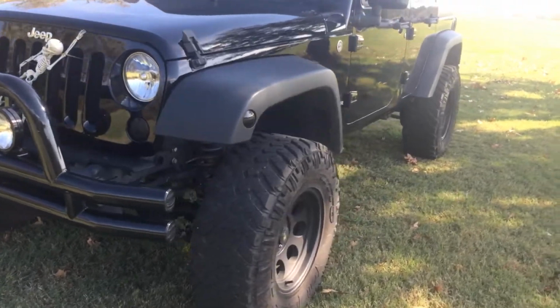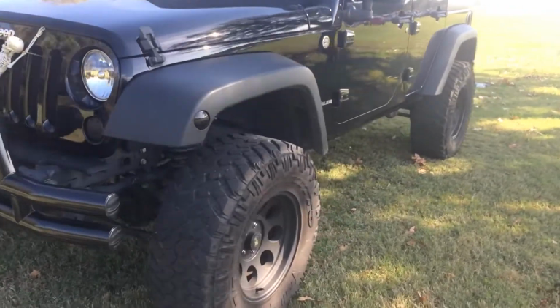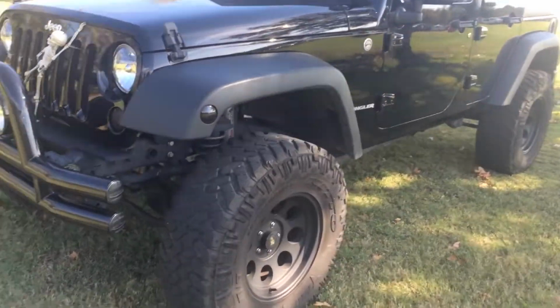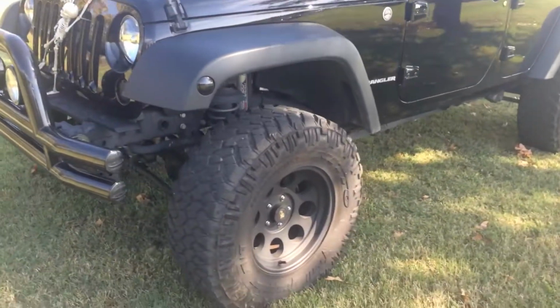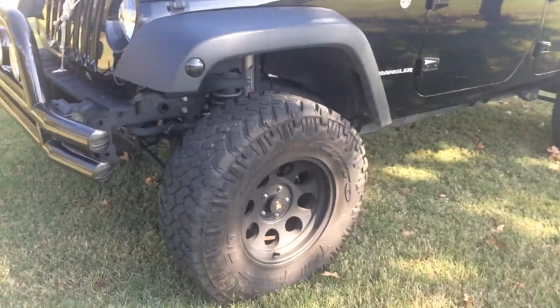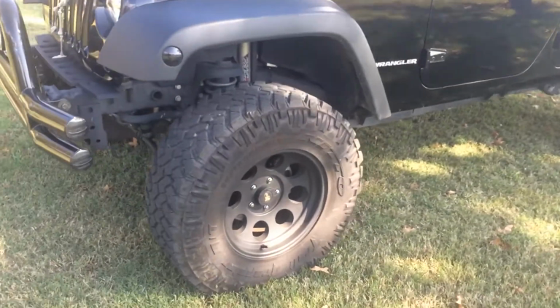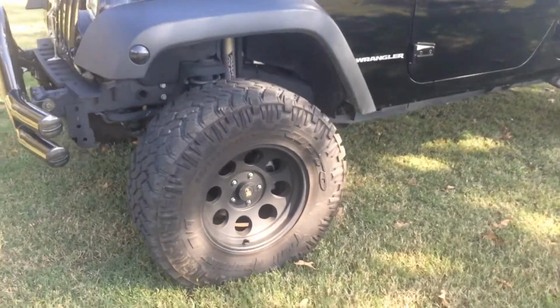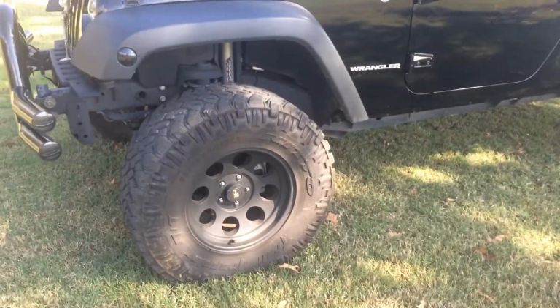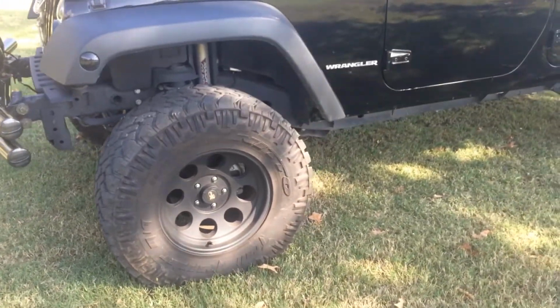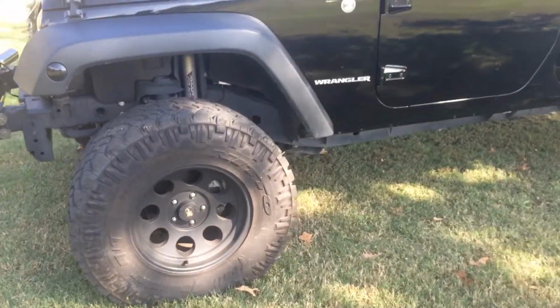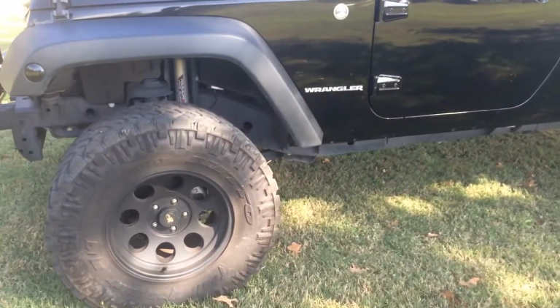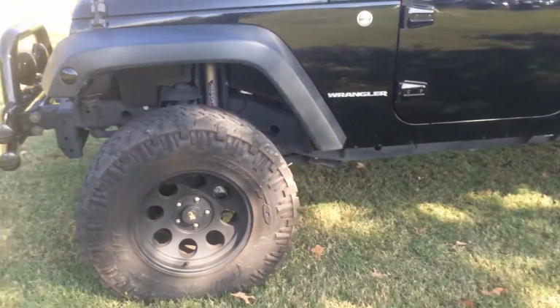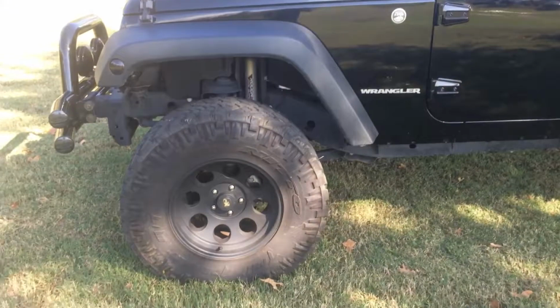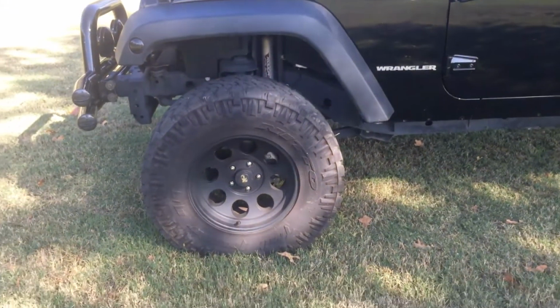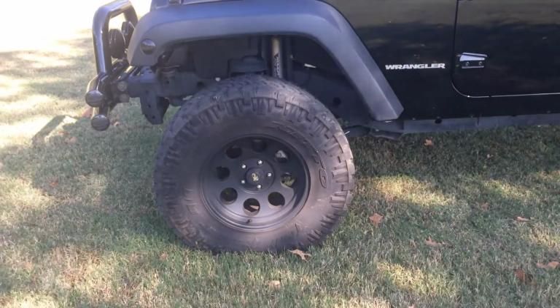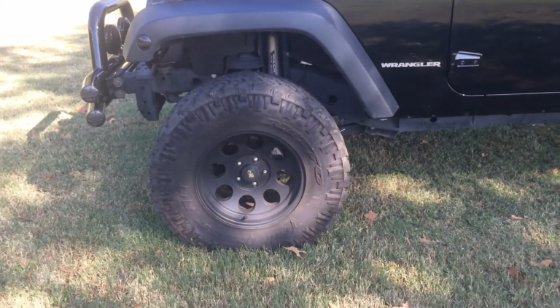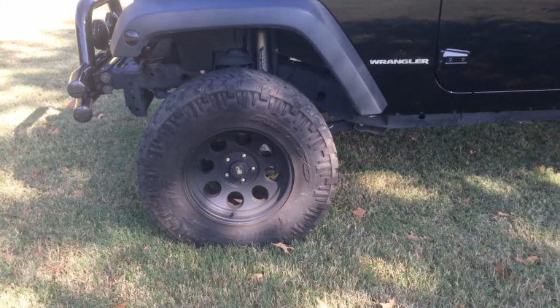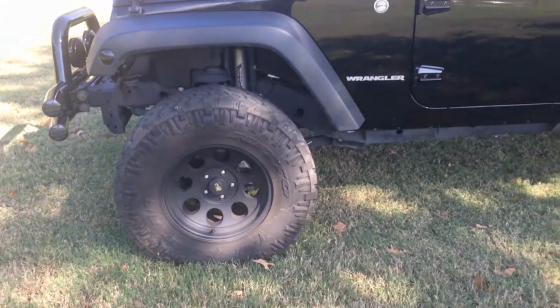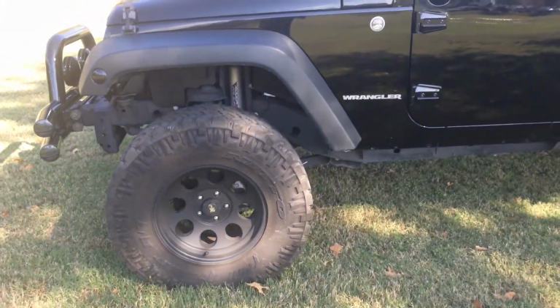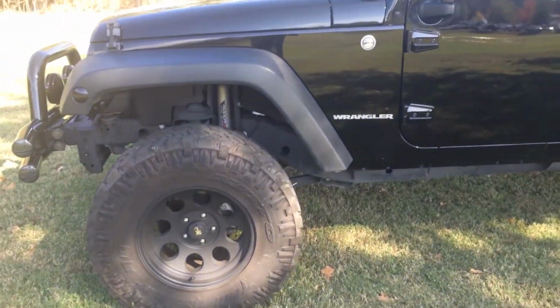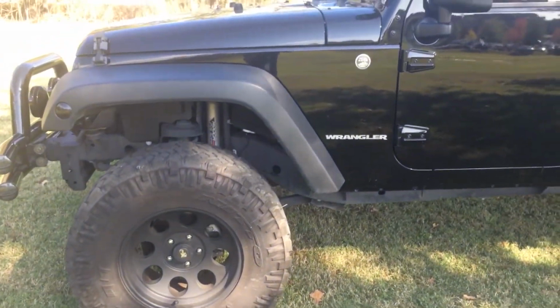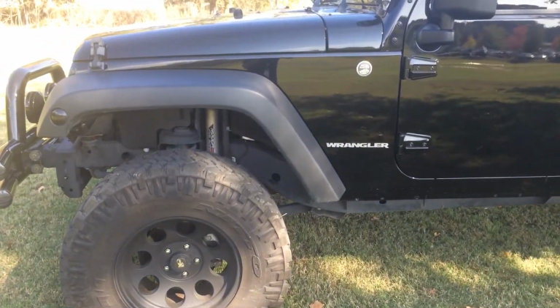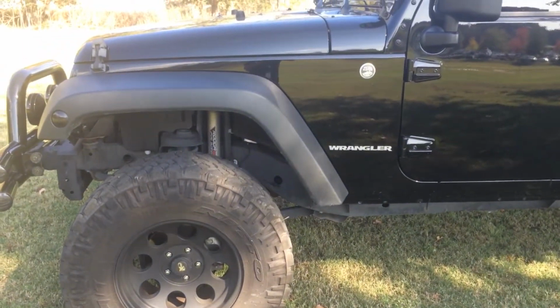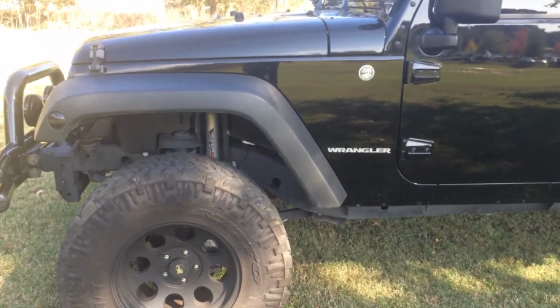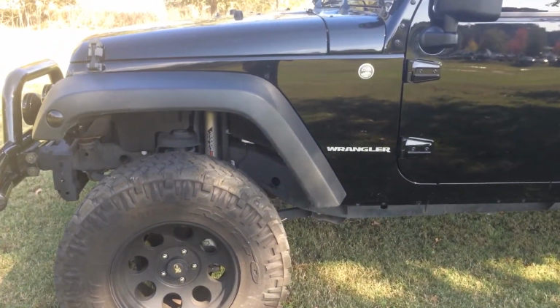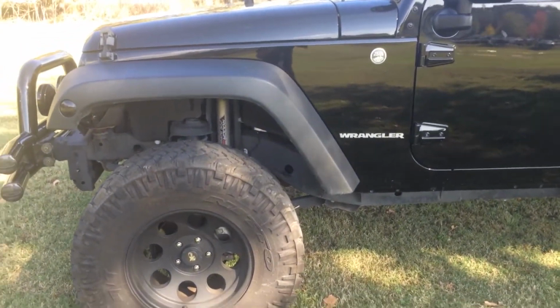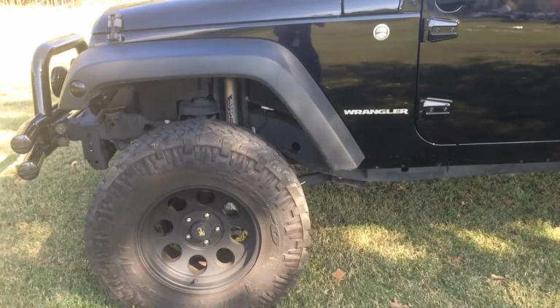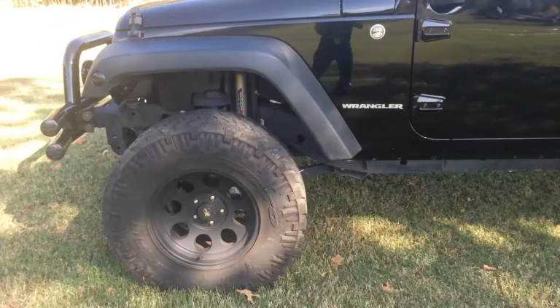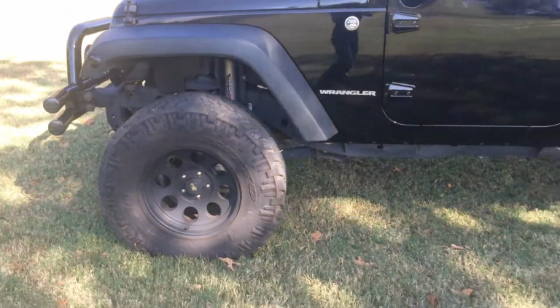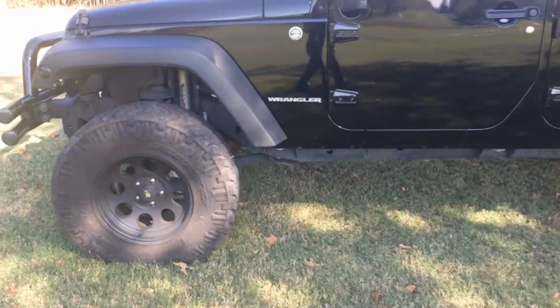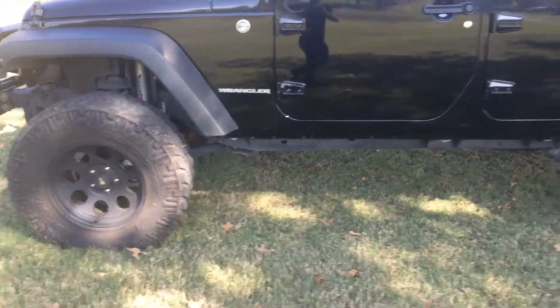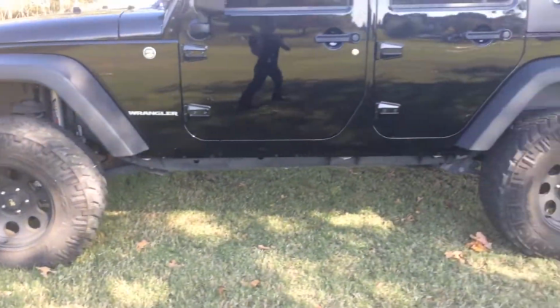It has aftermarket wheels. They are 35s. It has a 3-inch Rough Country lift. This is all installed professionally.